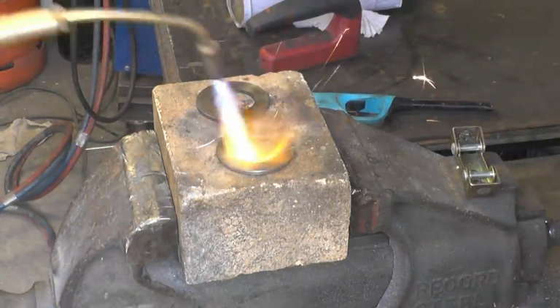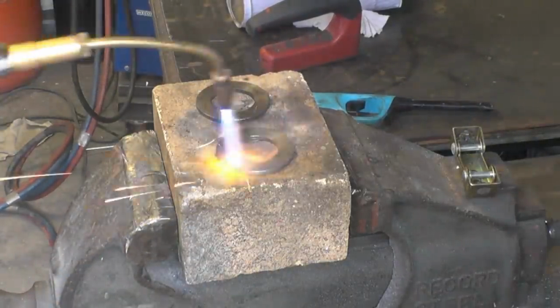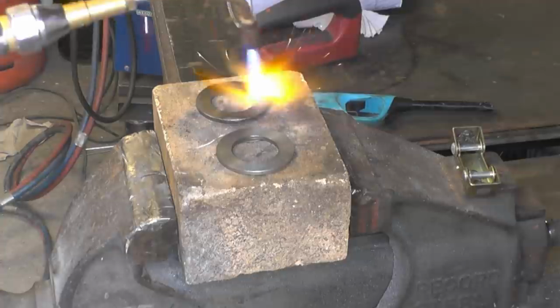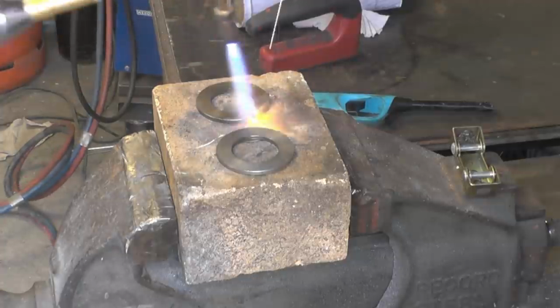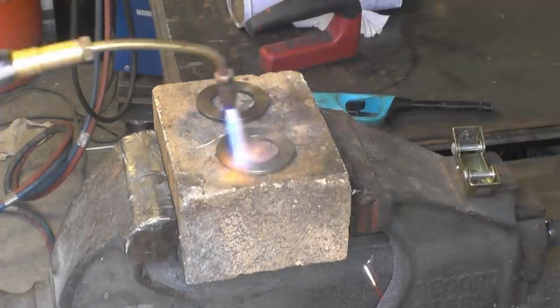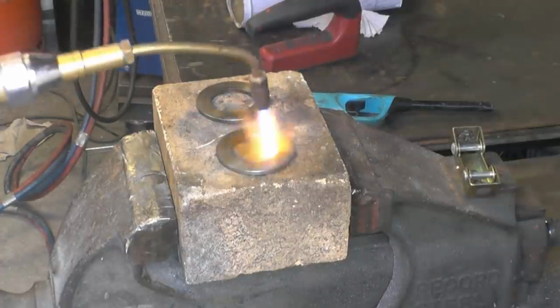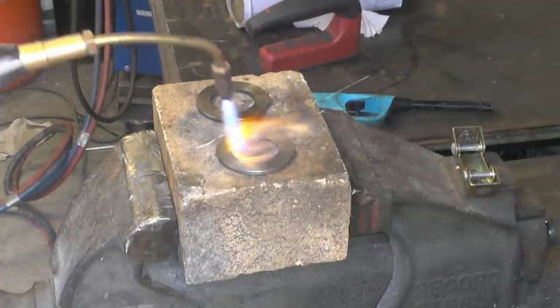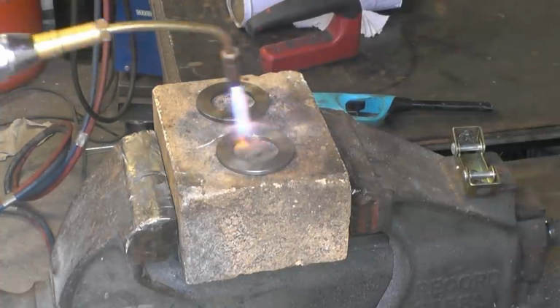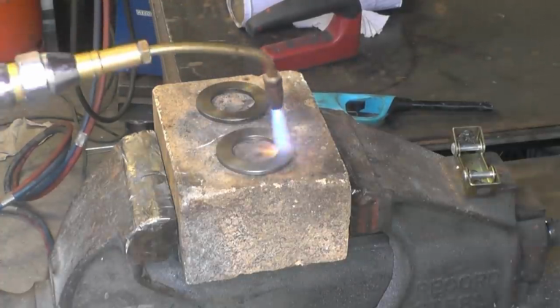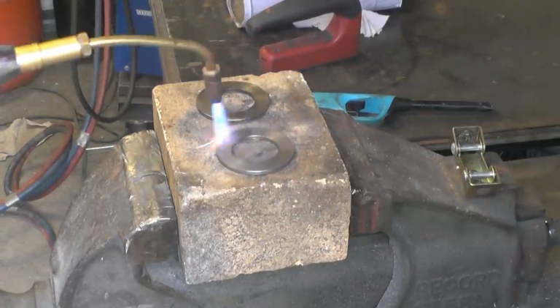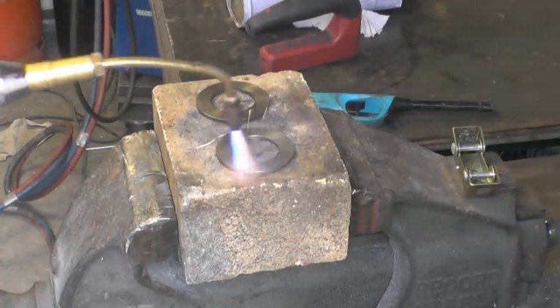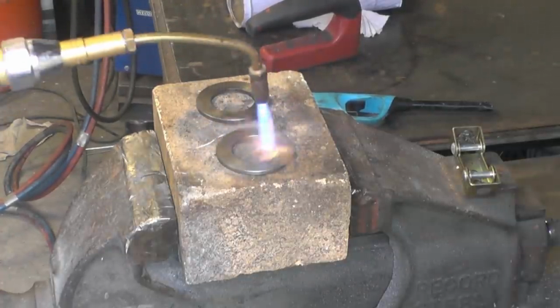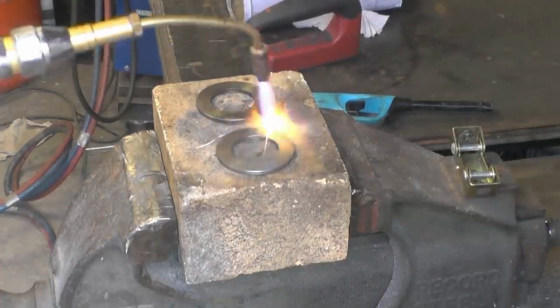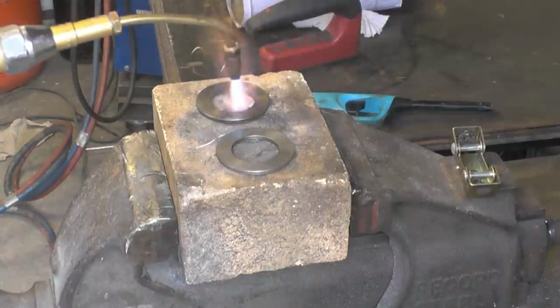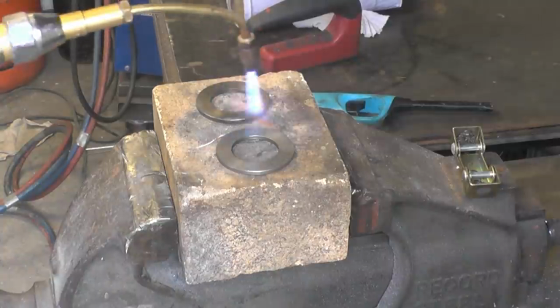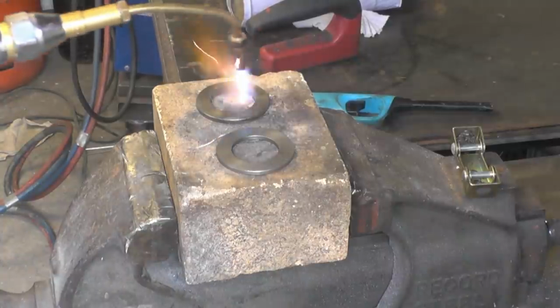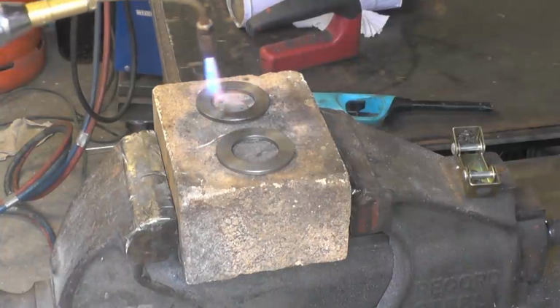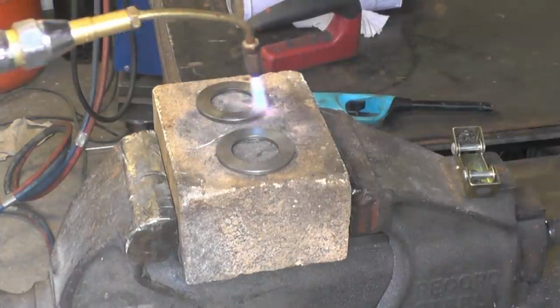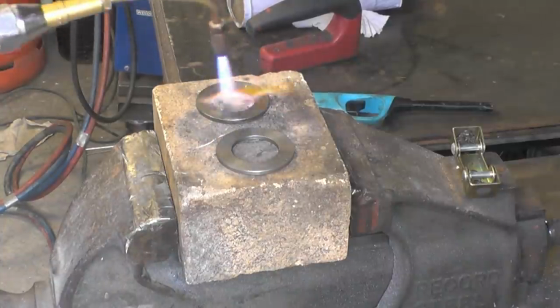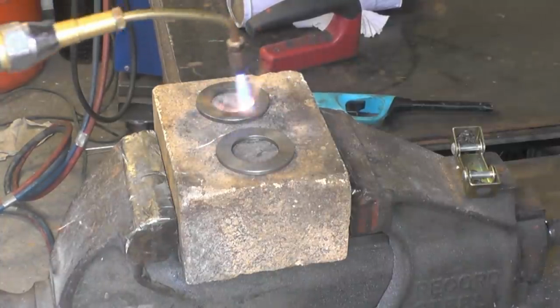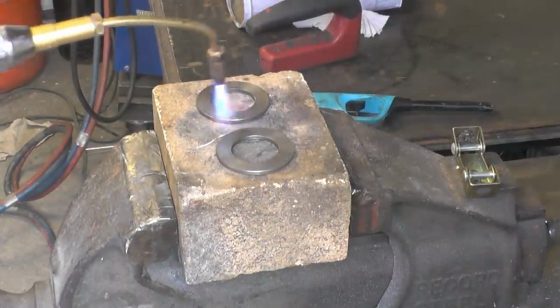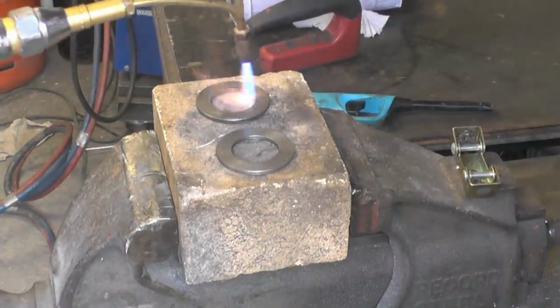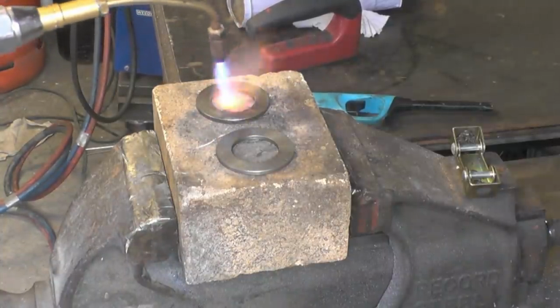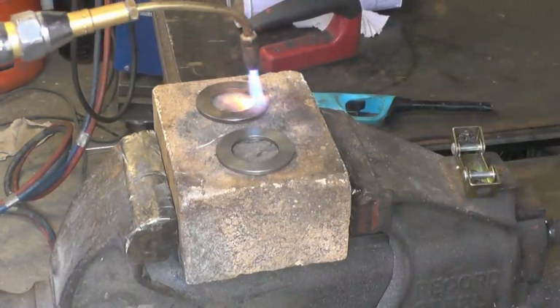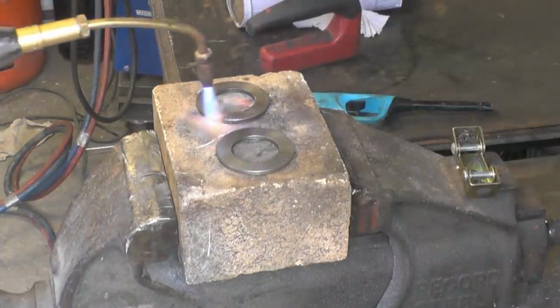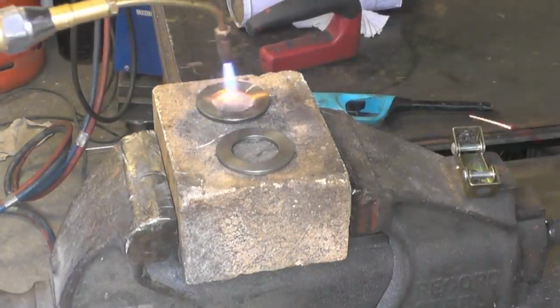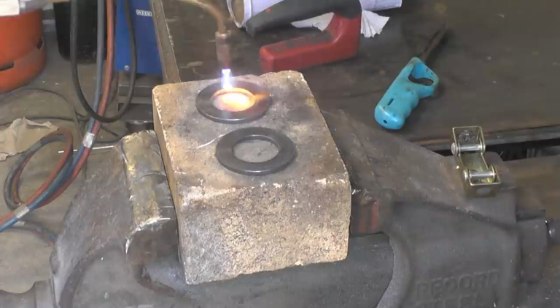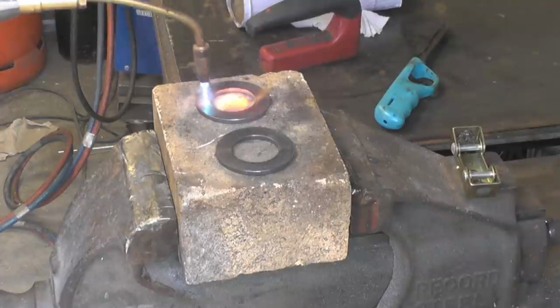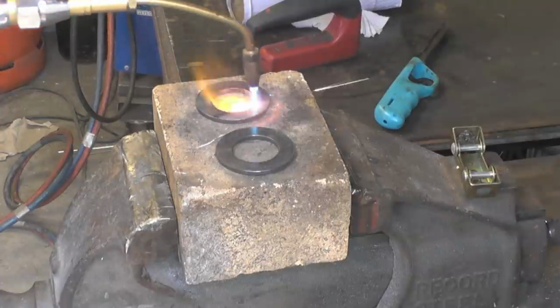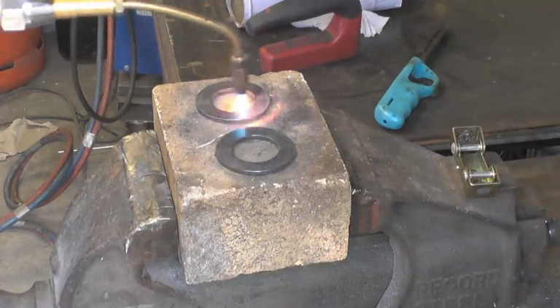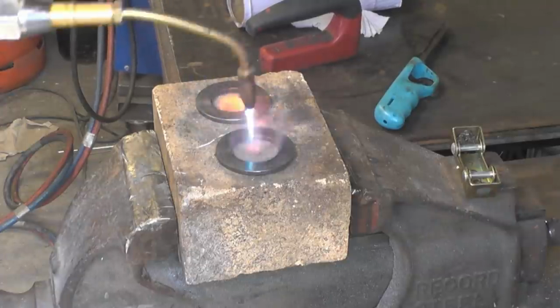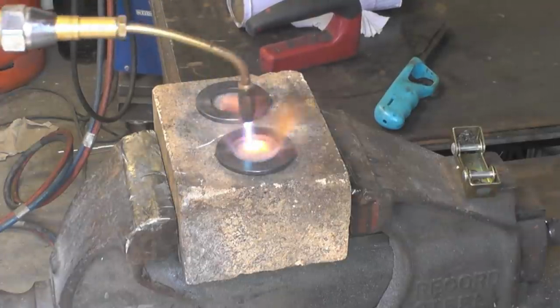Nice slow even heat, and soak at the temperature for a short while before you quench it. I'm just going to pay a bit of attention as you're heating on an ordinary brick. I'm going to push a bit stronger to get some heat now.